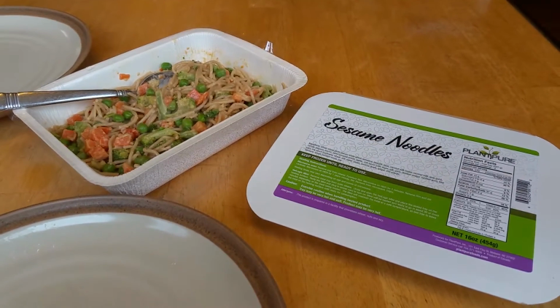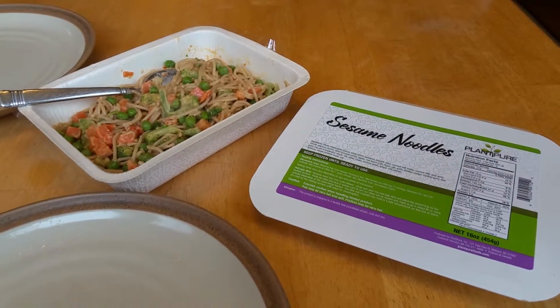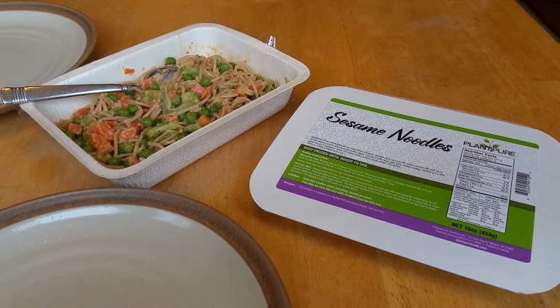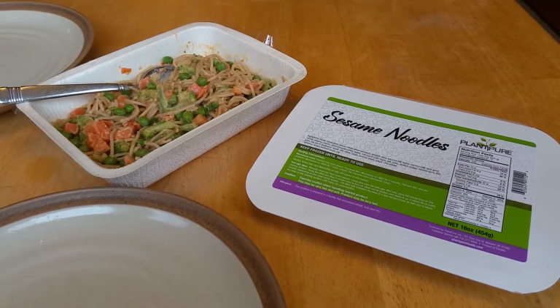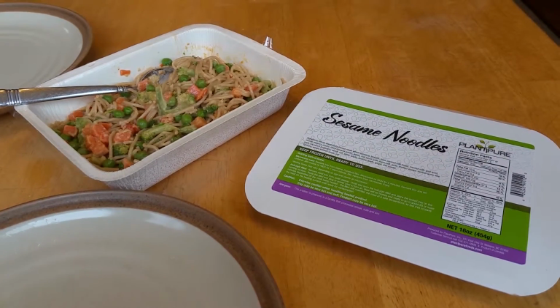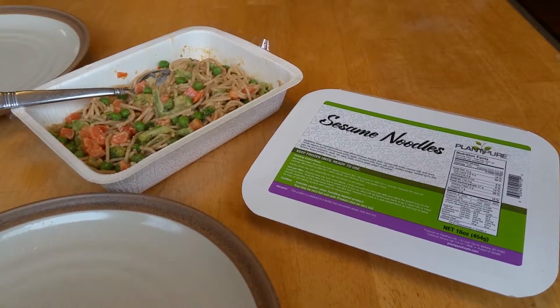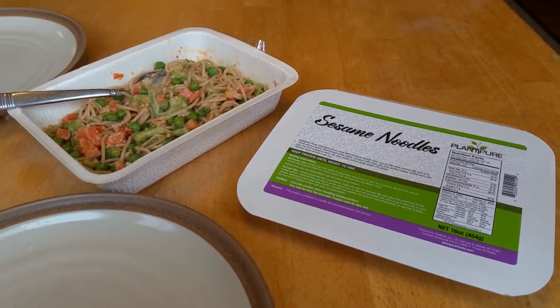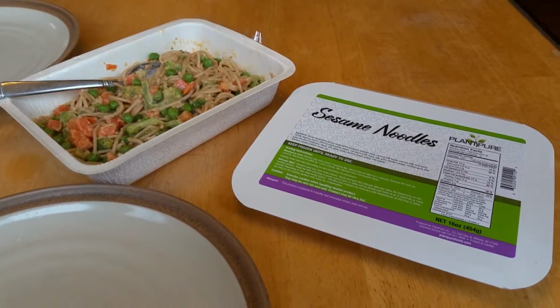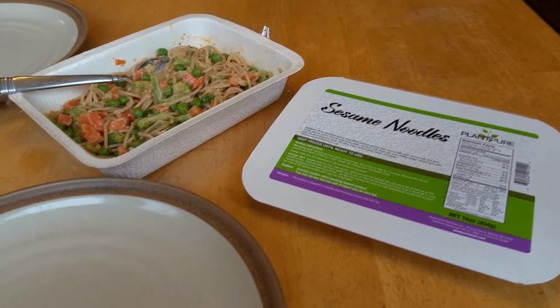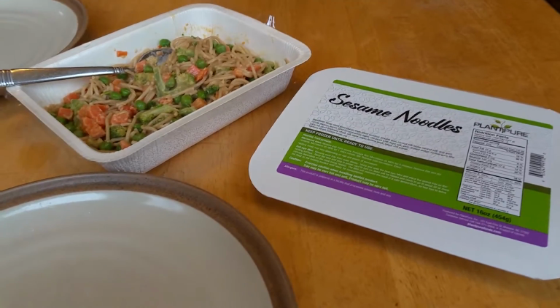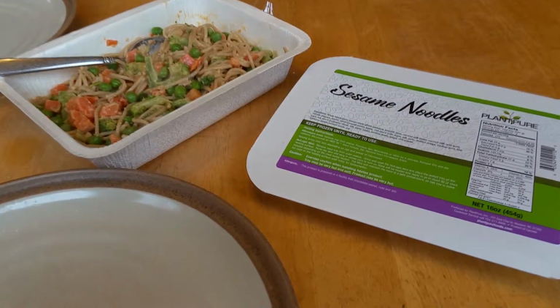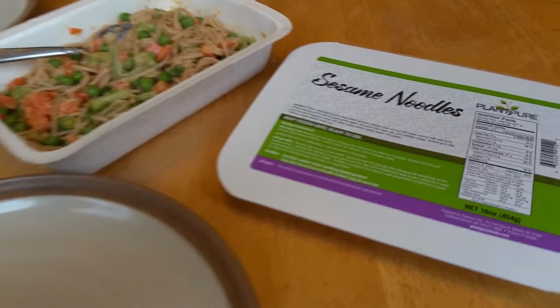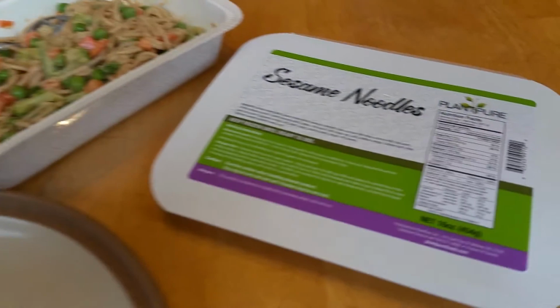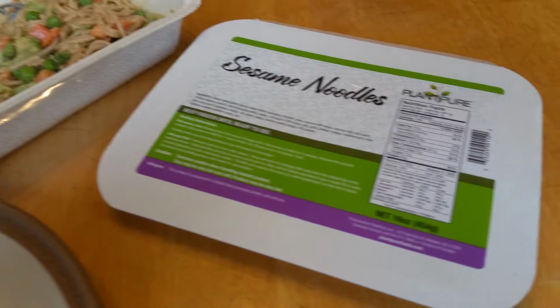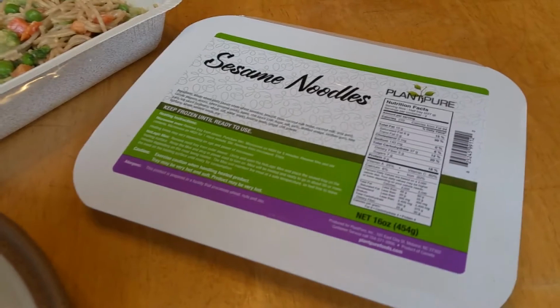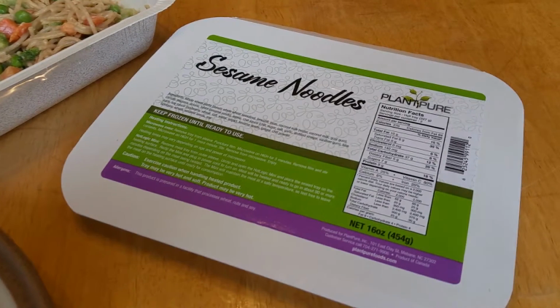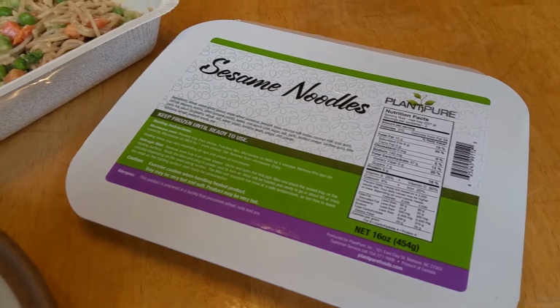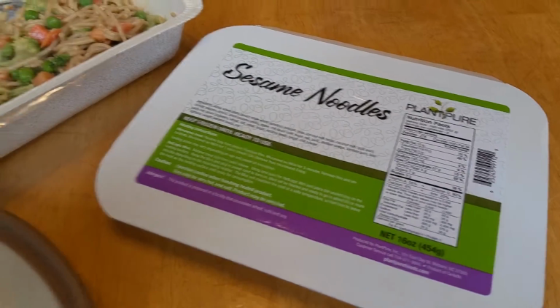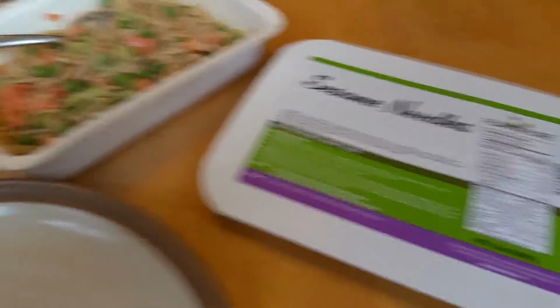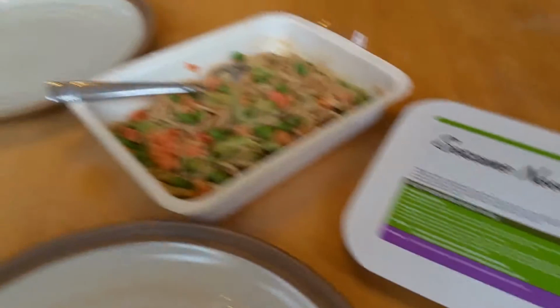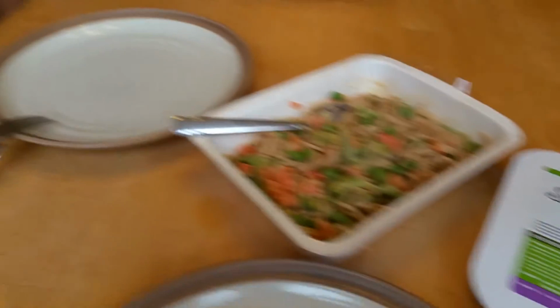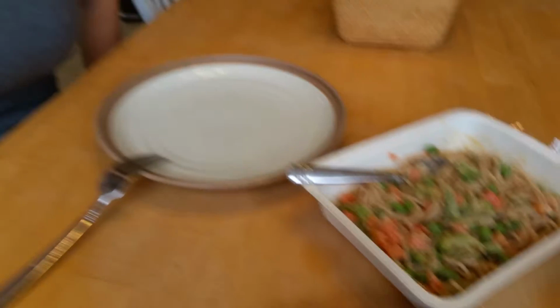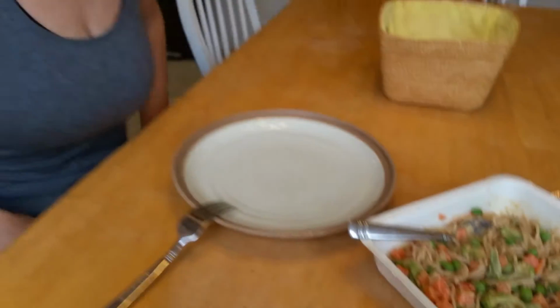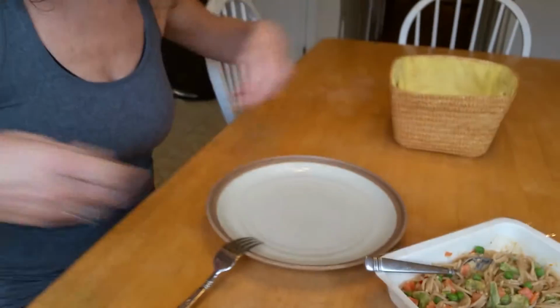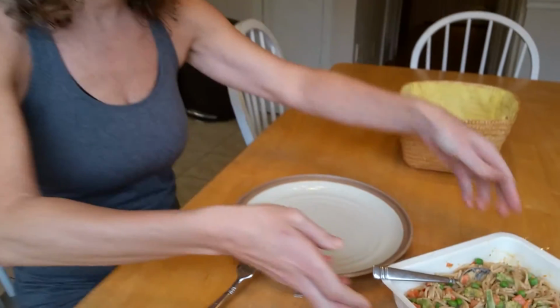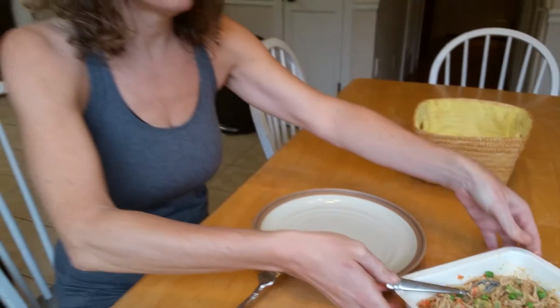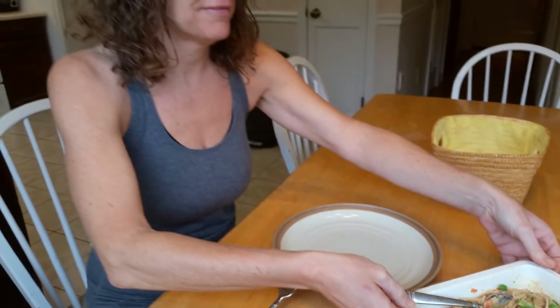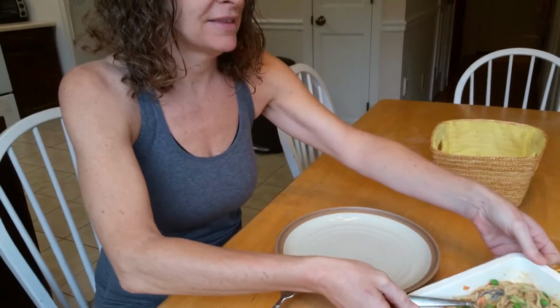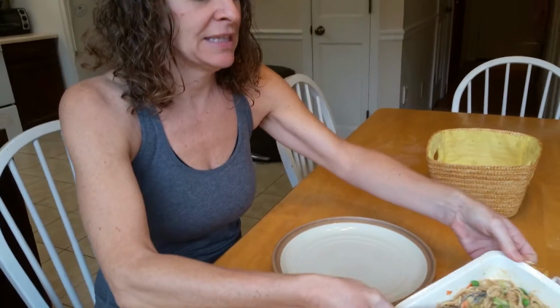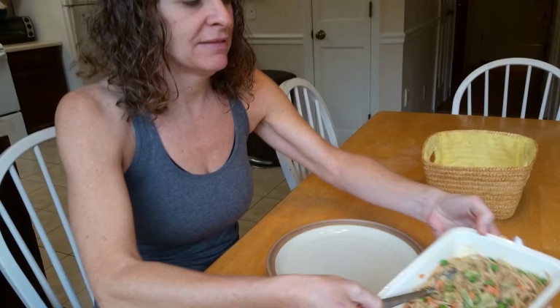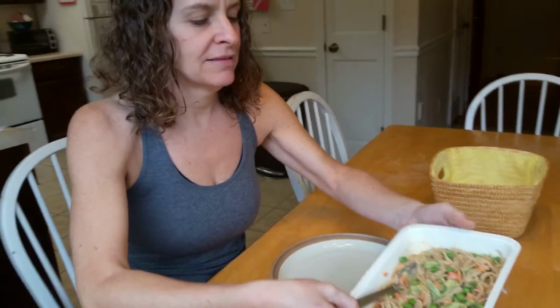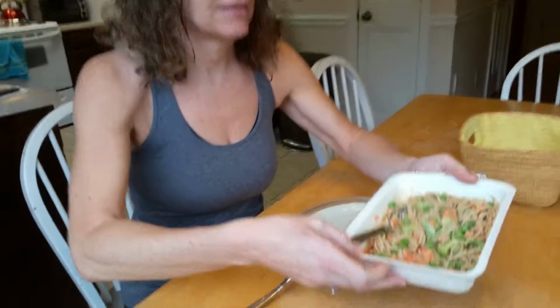Hey everybody, it's Mike with ThePlantBasedDiet.org and we're going to try PlantPure's Frozen Entree, the Sesame Noodles, today. Julie and I are going to let you know our impressions of it.